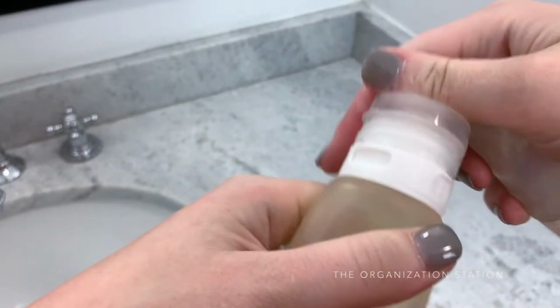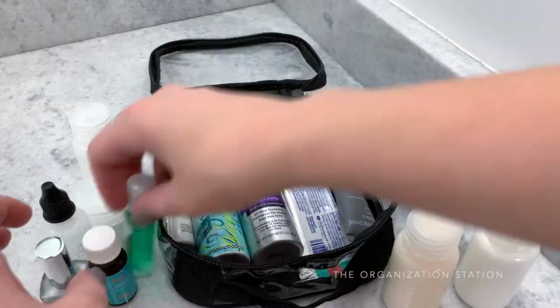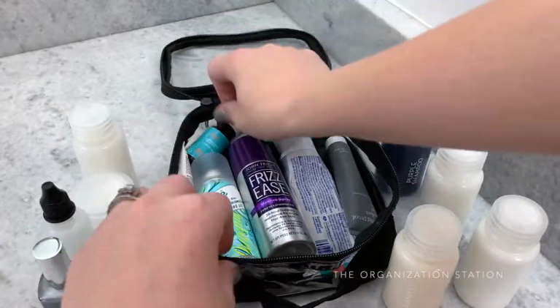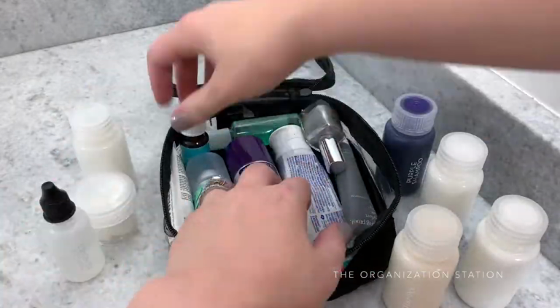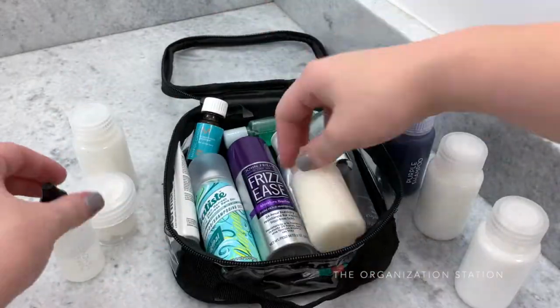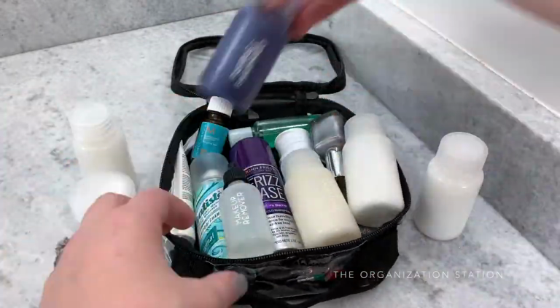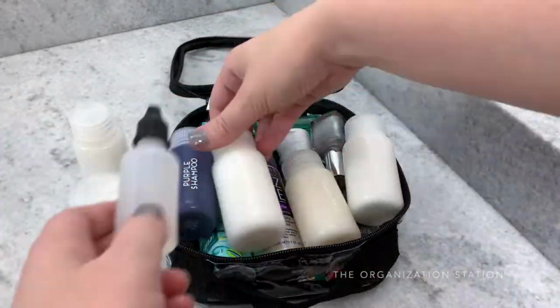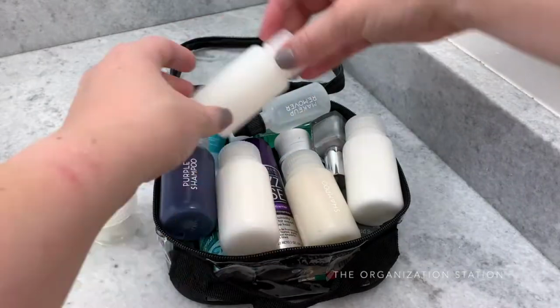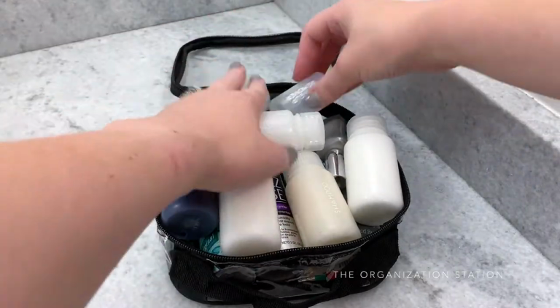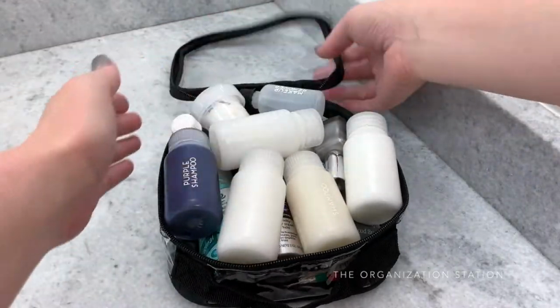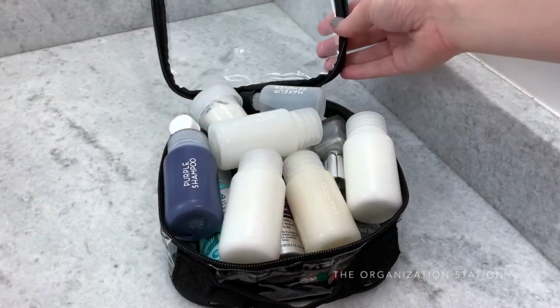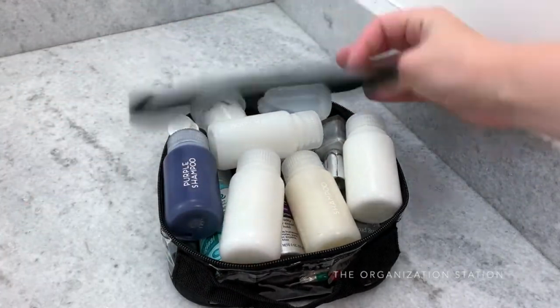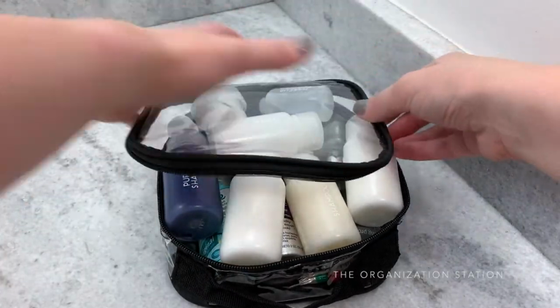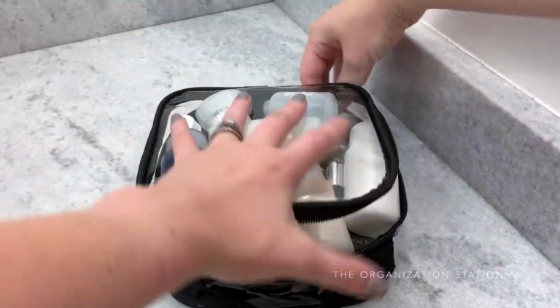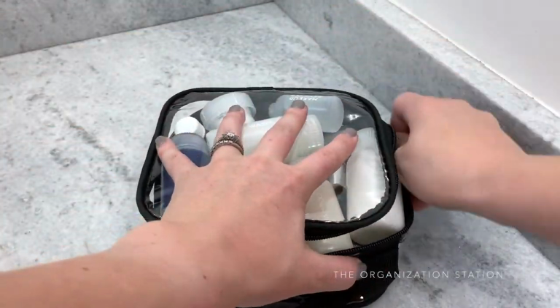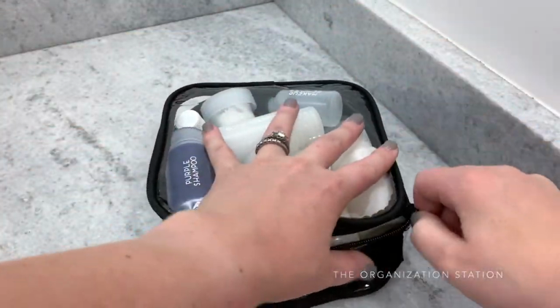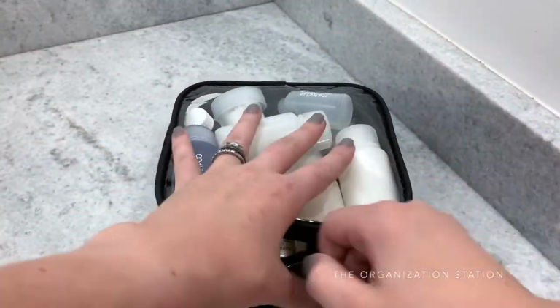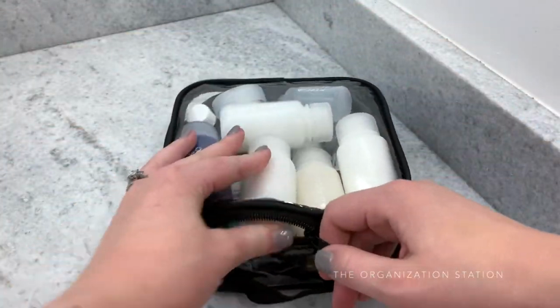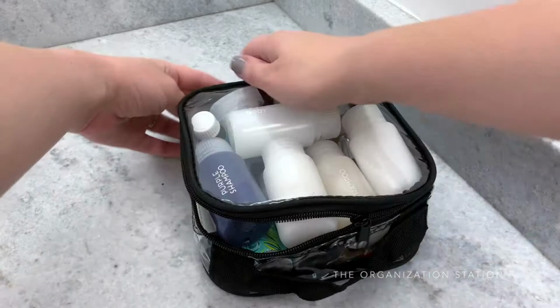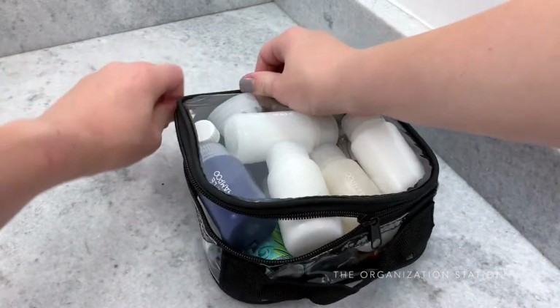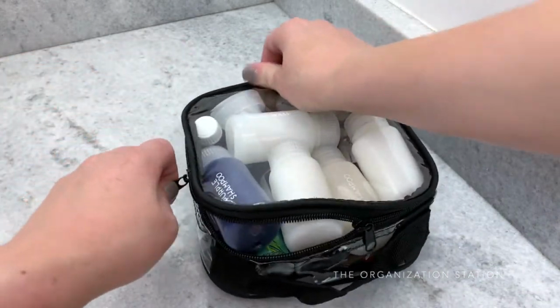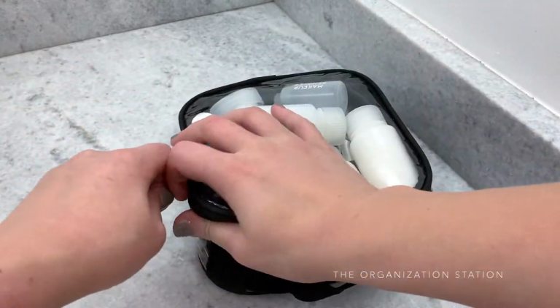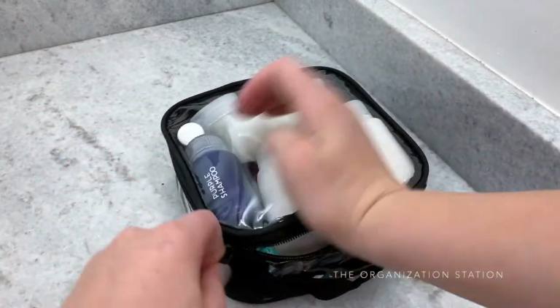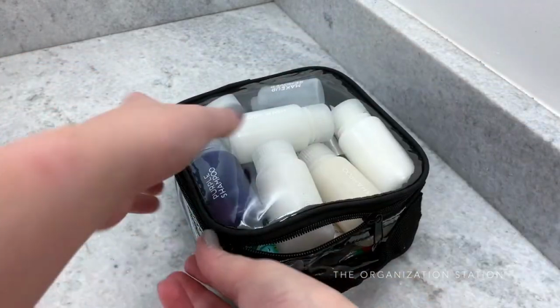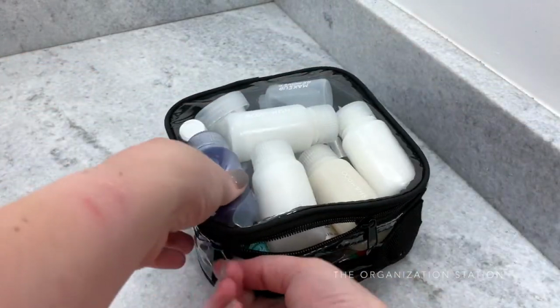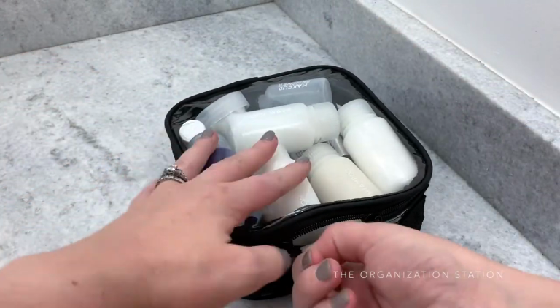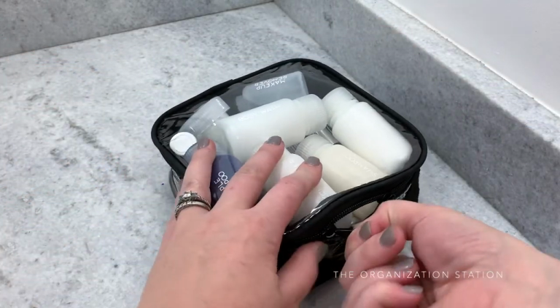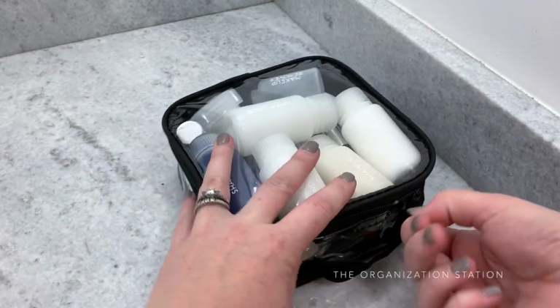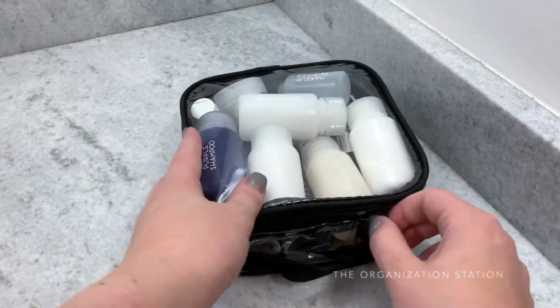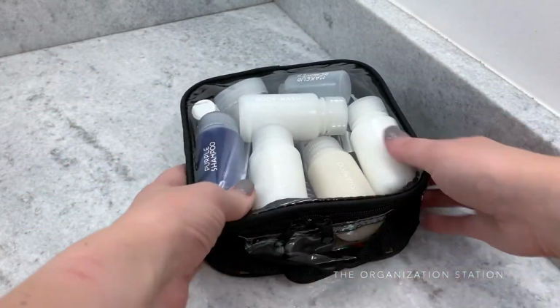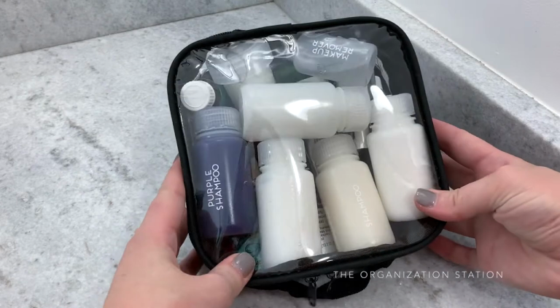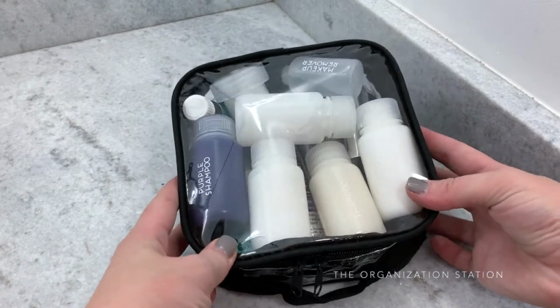Toothpaste and other liquidy items are also kept in this bag. I prefer to use this 311 bag because it zips open from three sides like a clamshell, which makes it easy to not only access the products but also easier to shove everything in there and zip it shut.